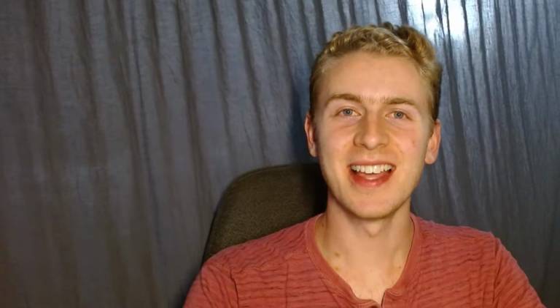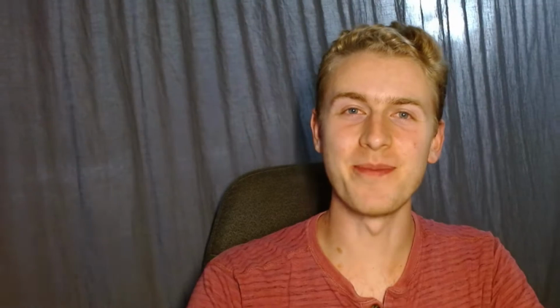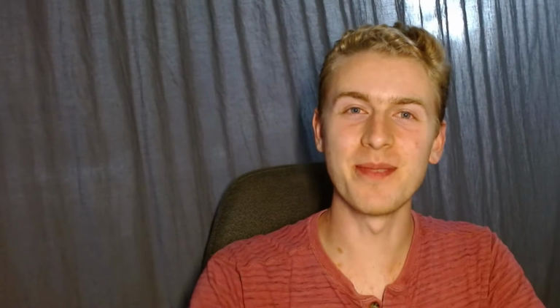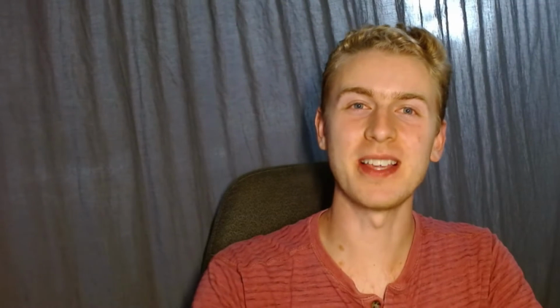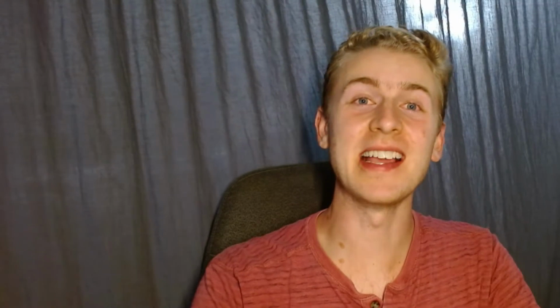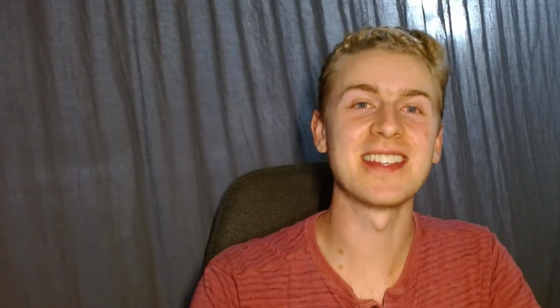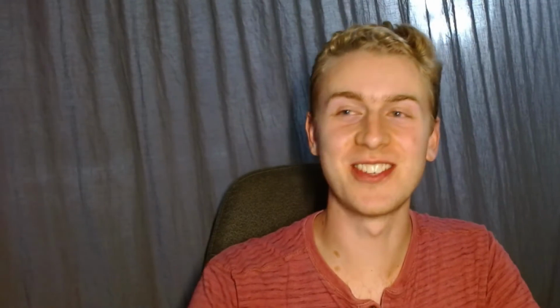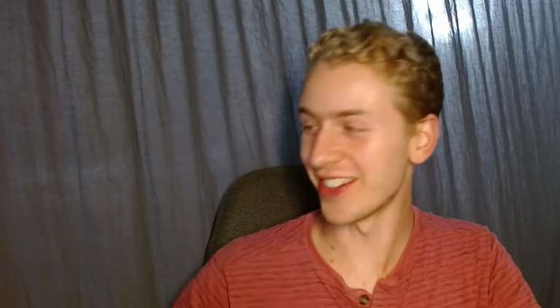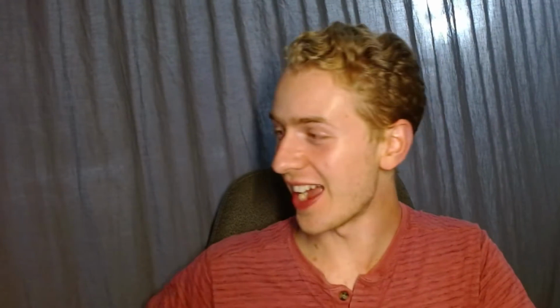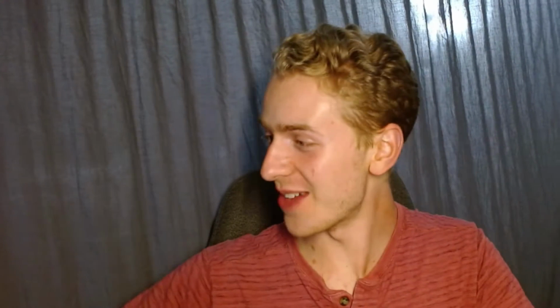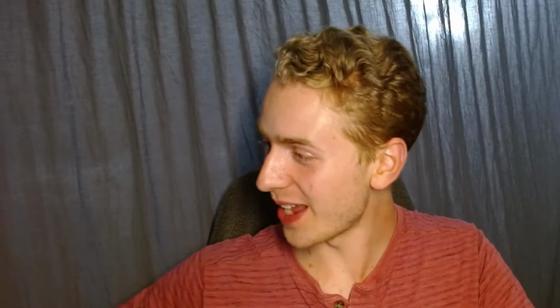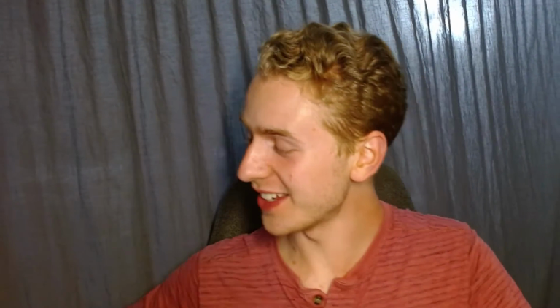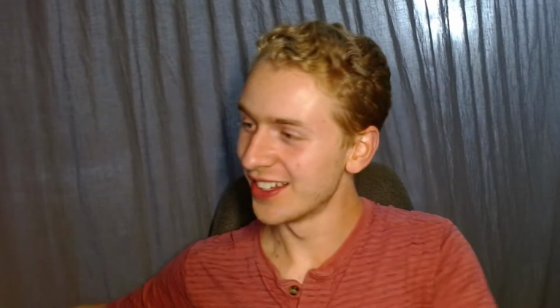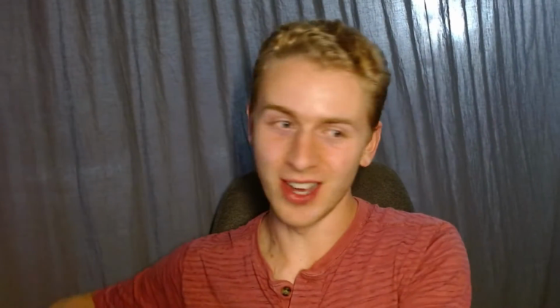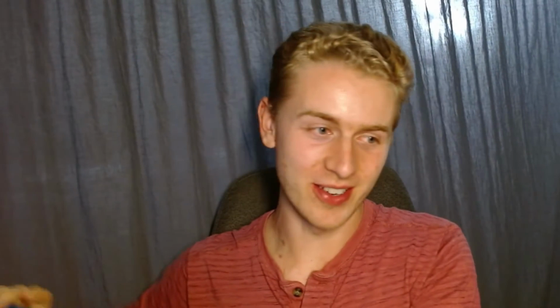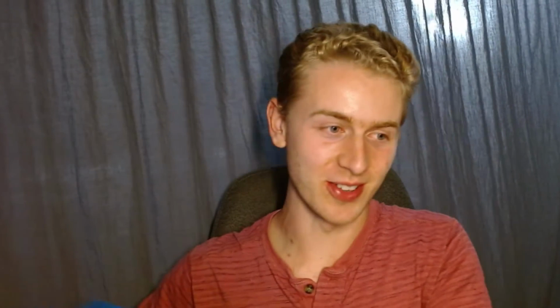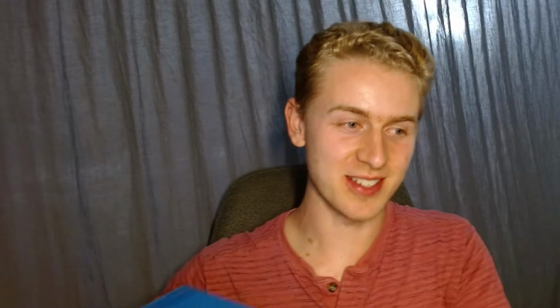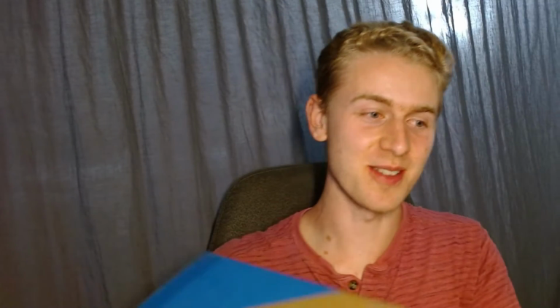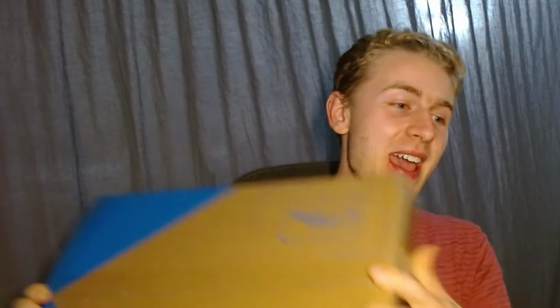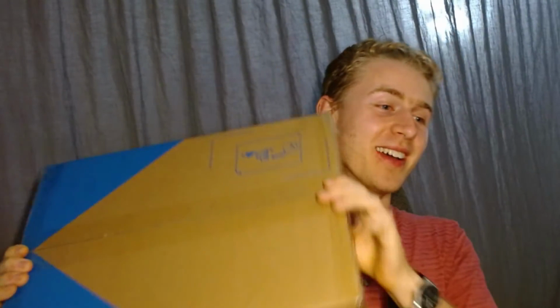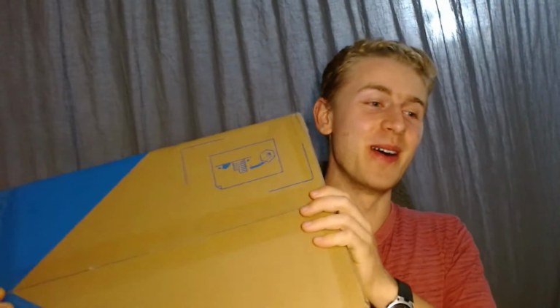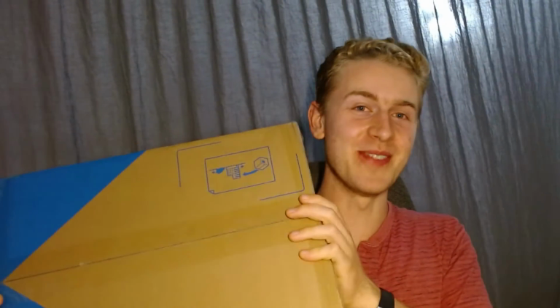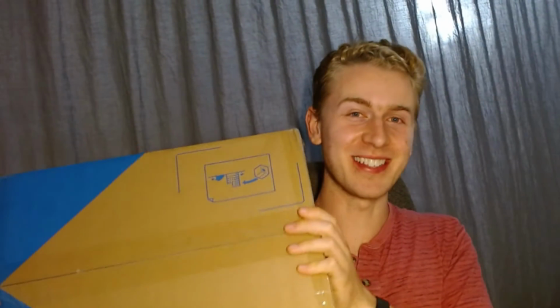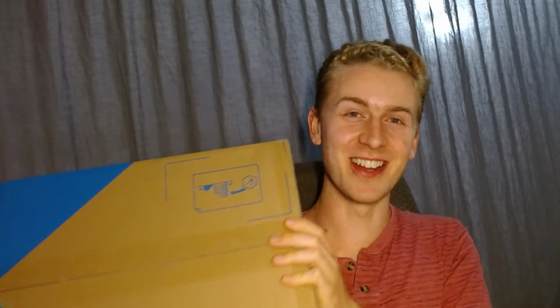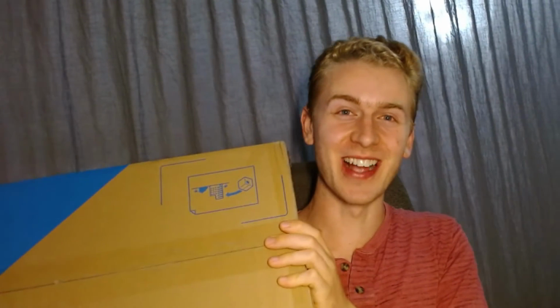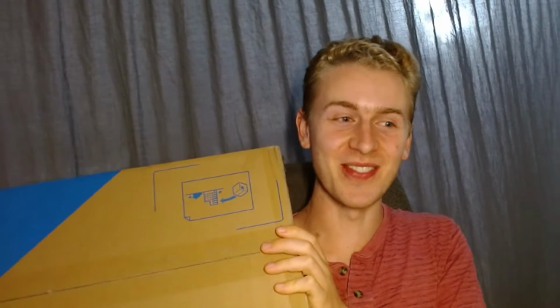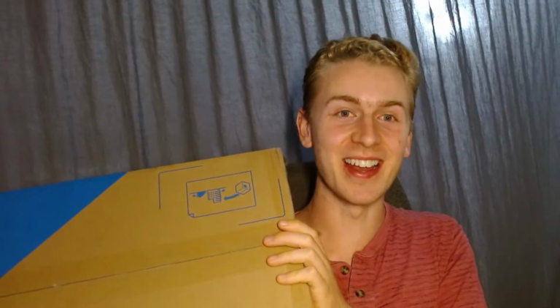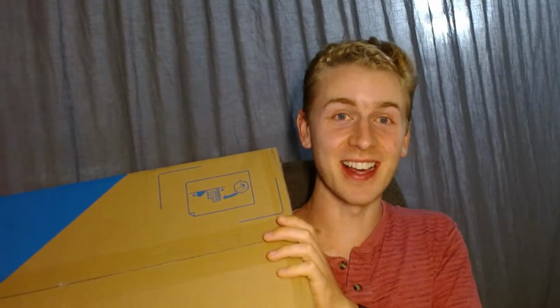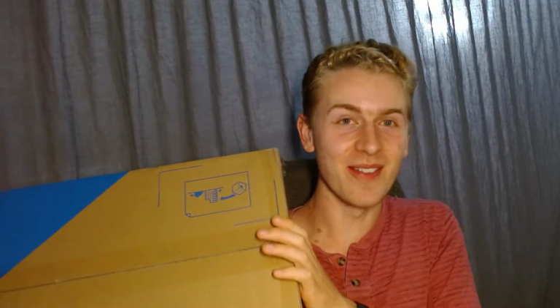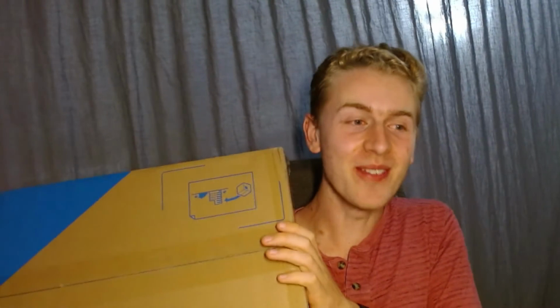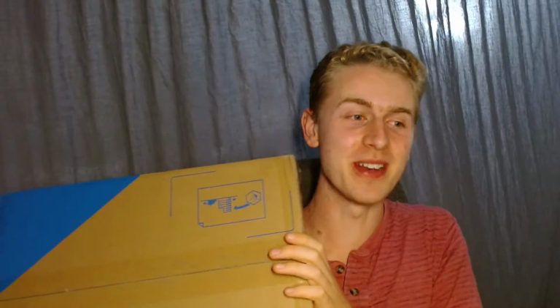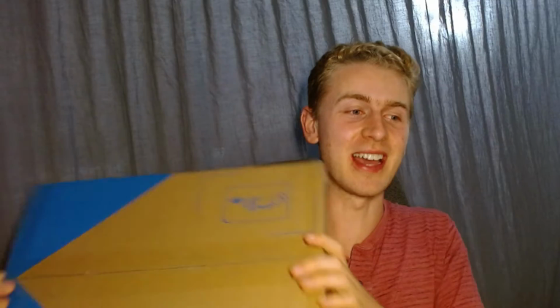Hey there, Ben Lipper here. It has just arrived. I've been waiting since May, but my pneumatics kit just arrived in the mail, and I thought, why don't we open it together?